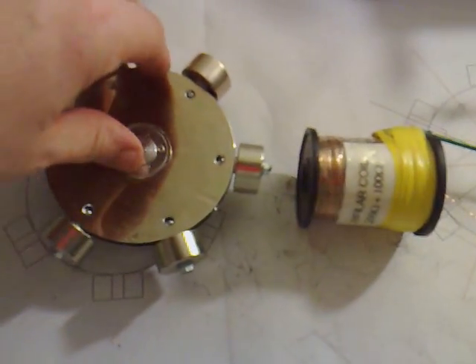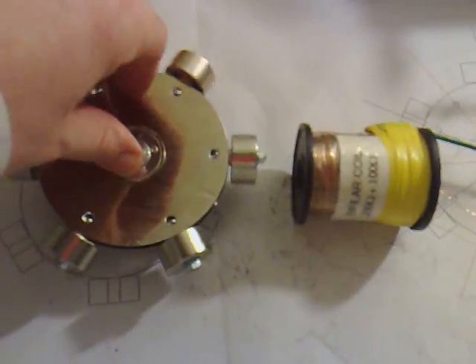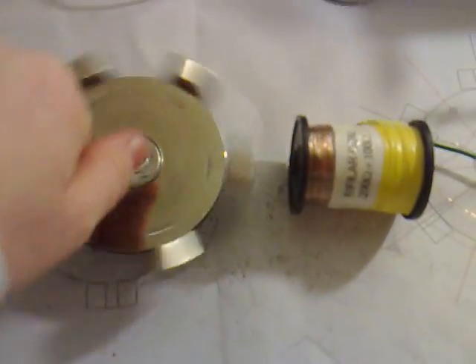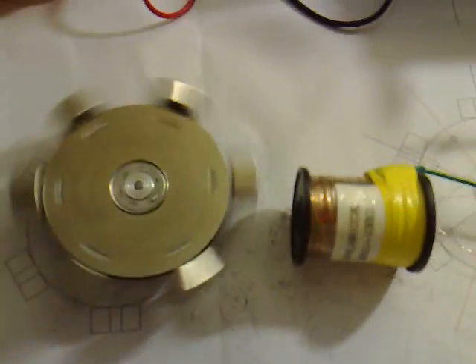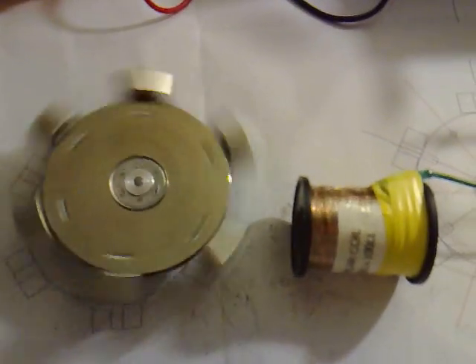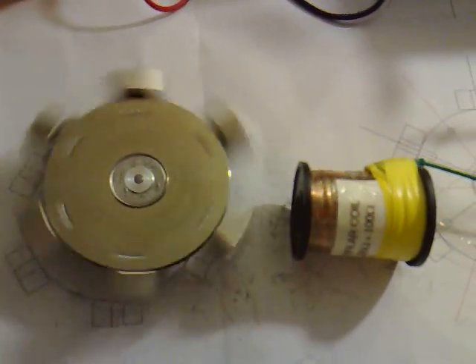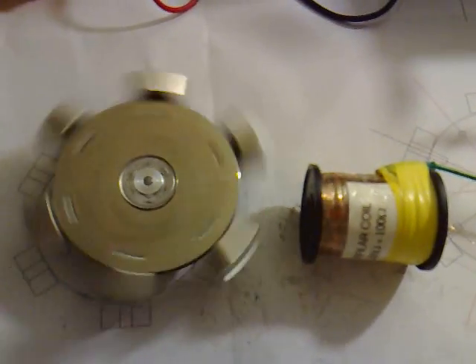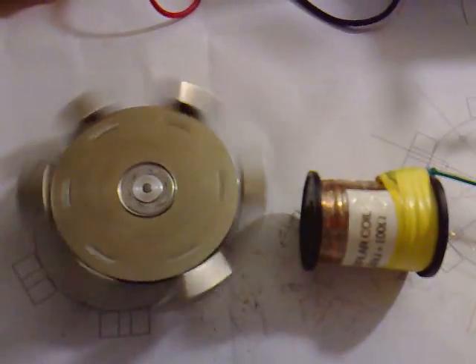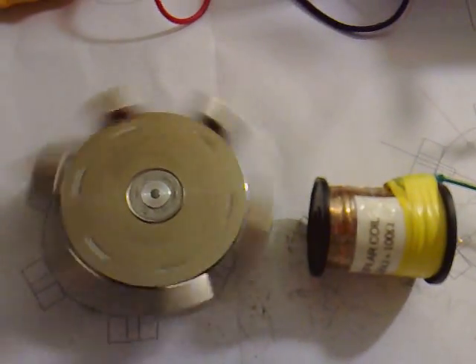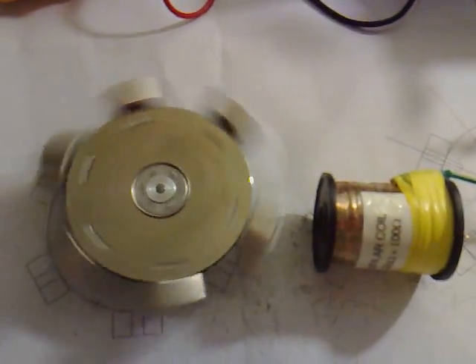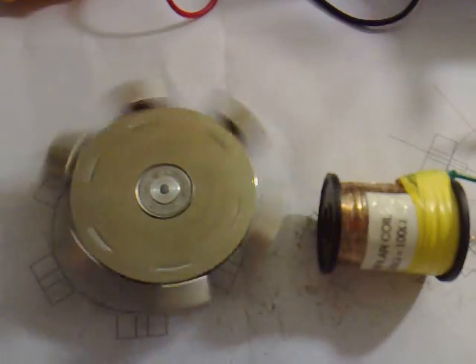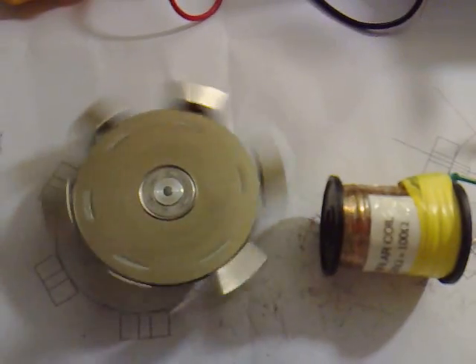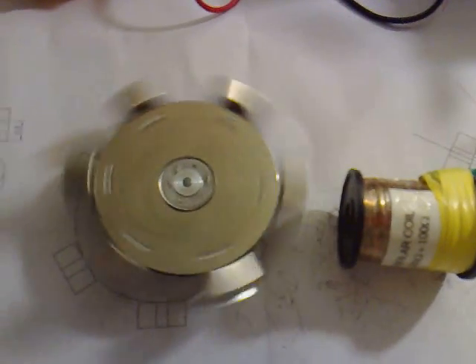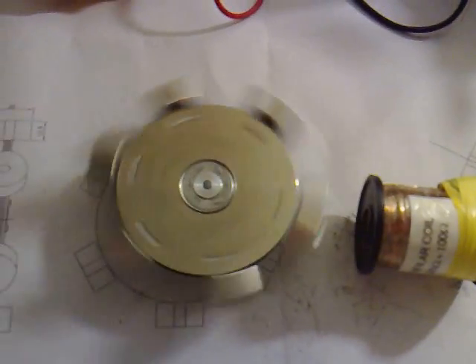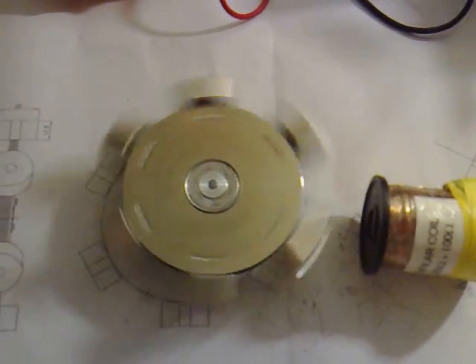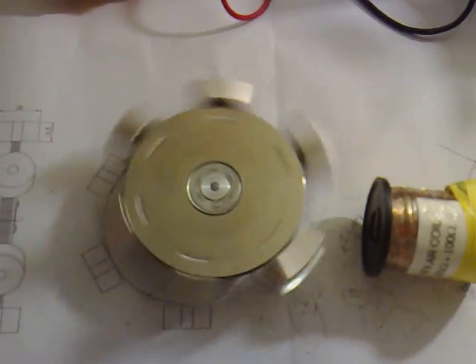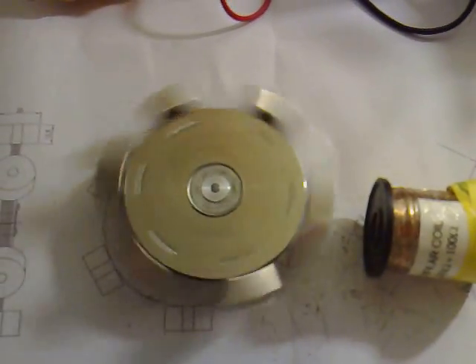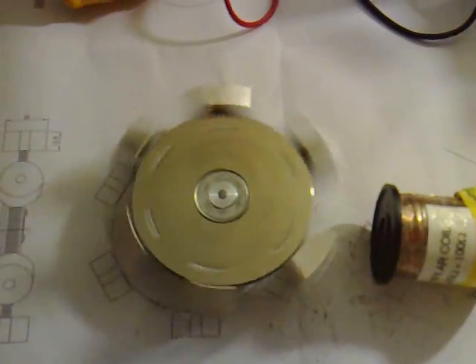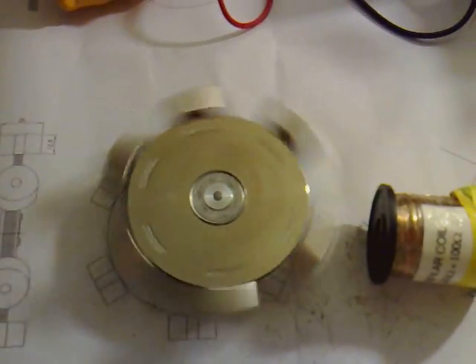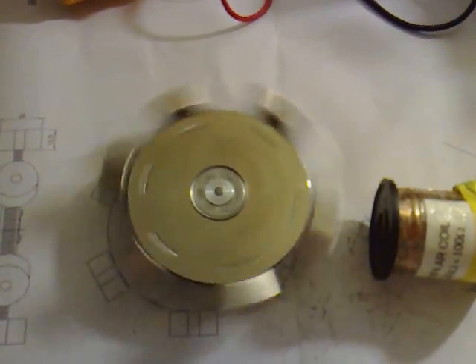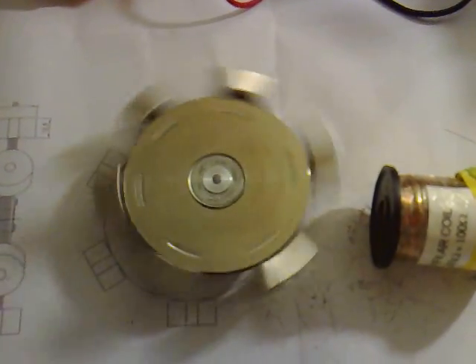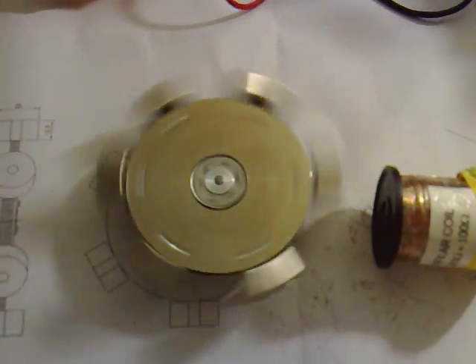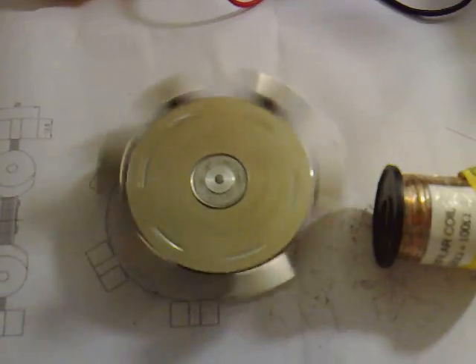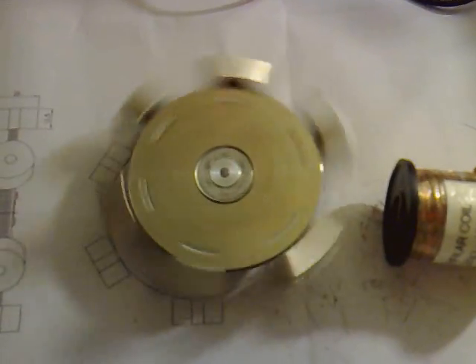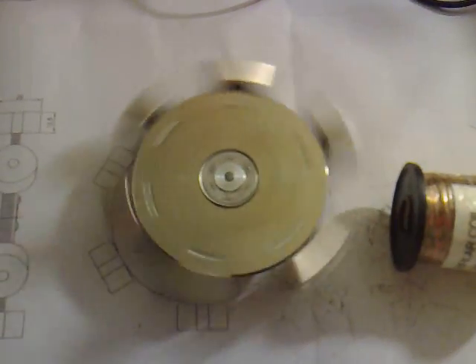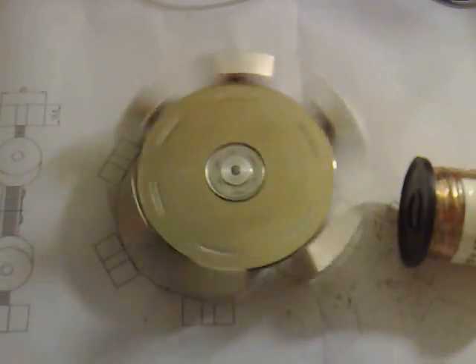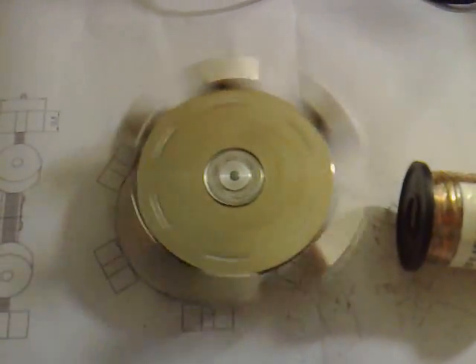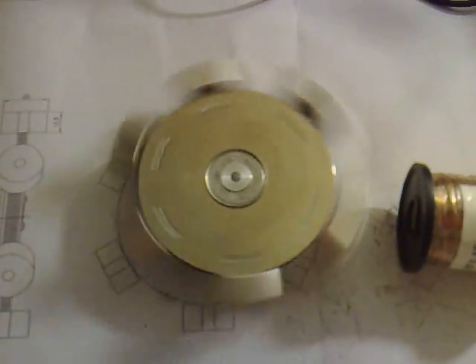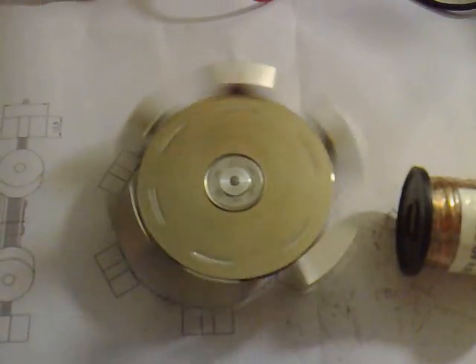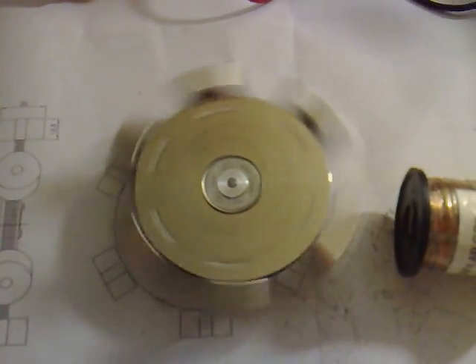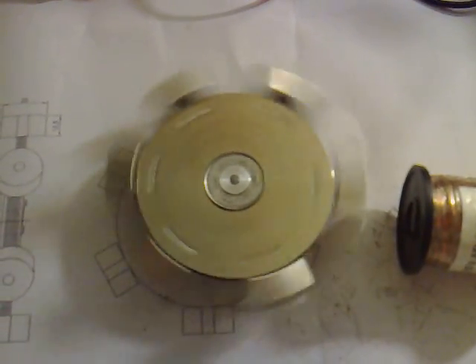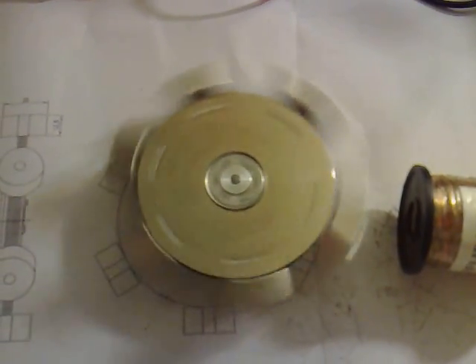If I just start spinning this to get it up and running, I should be able to start seeing it accelerate in a second. That's it — it's starting to speed up.